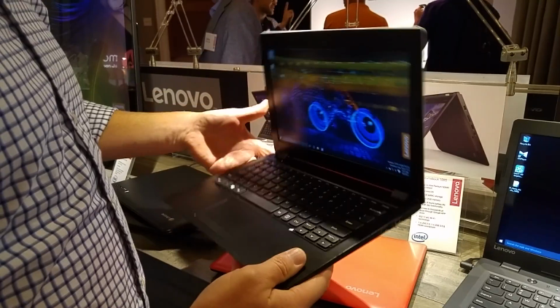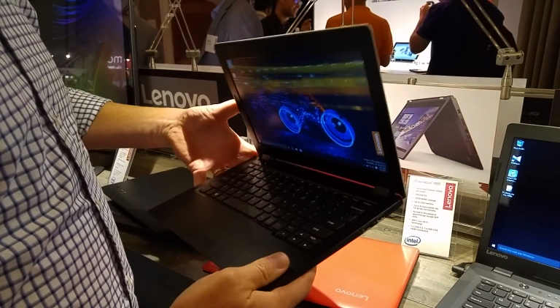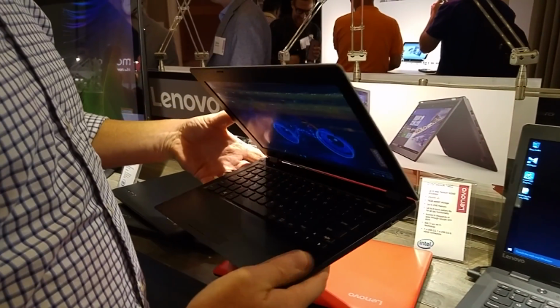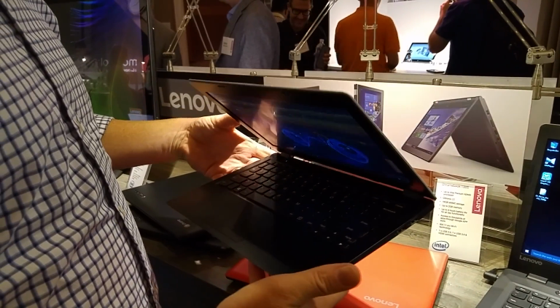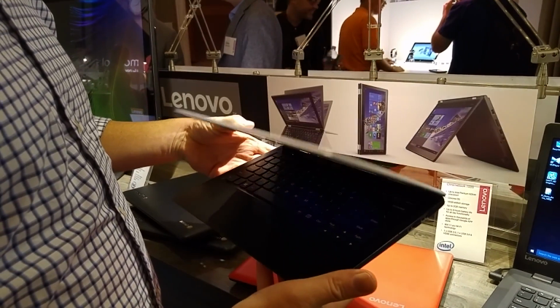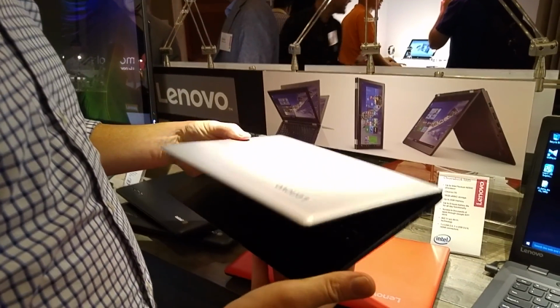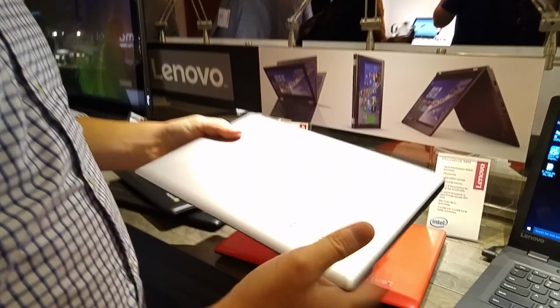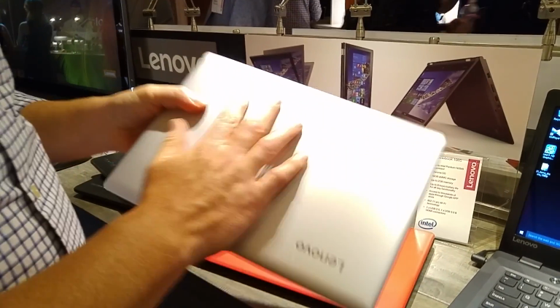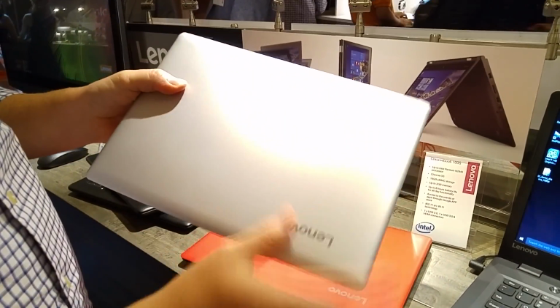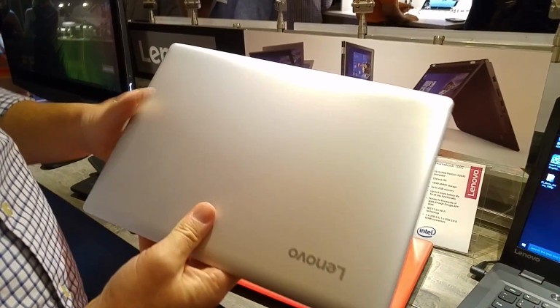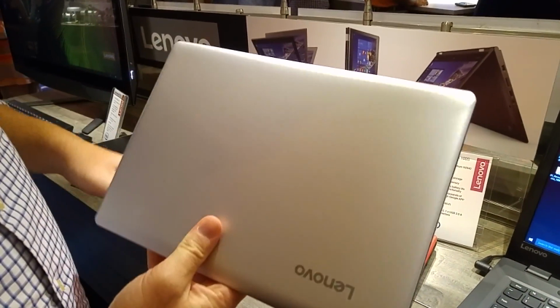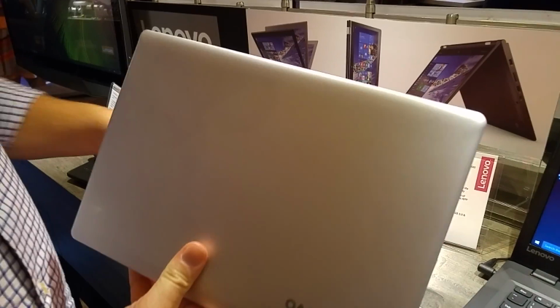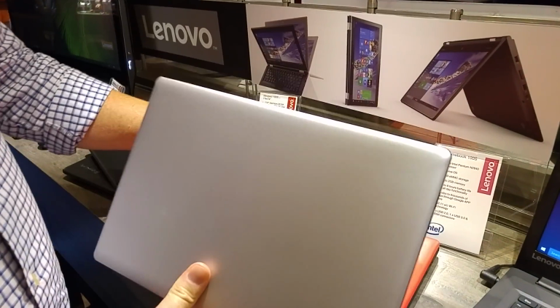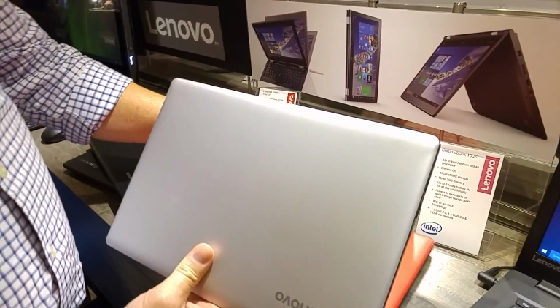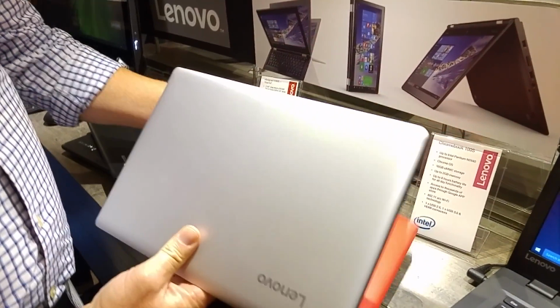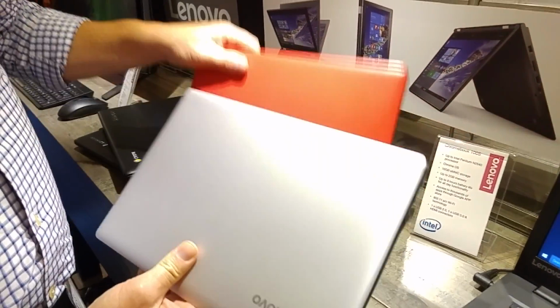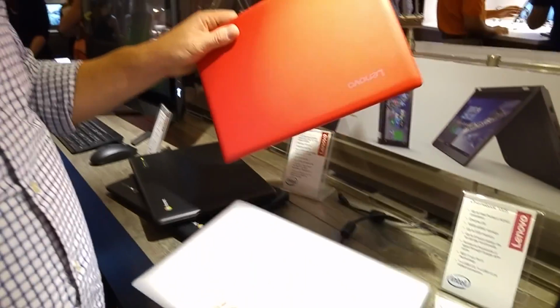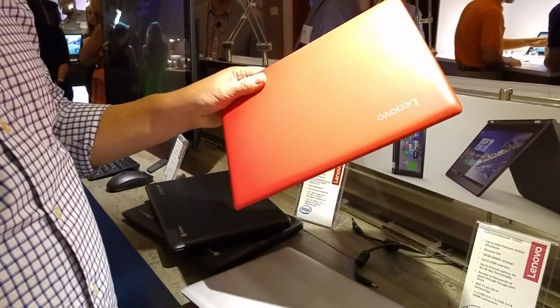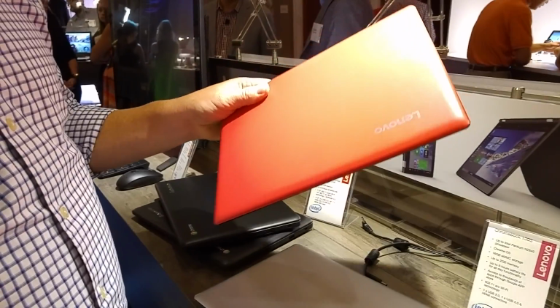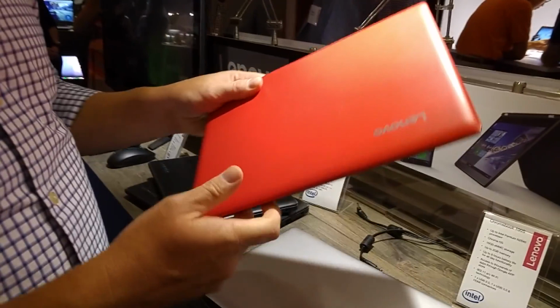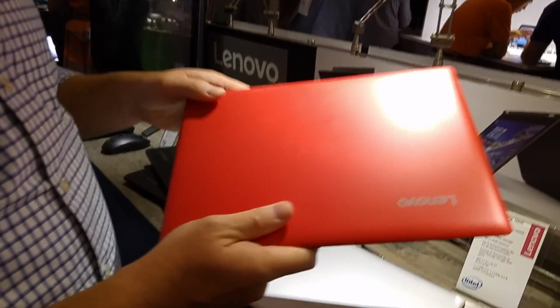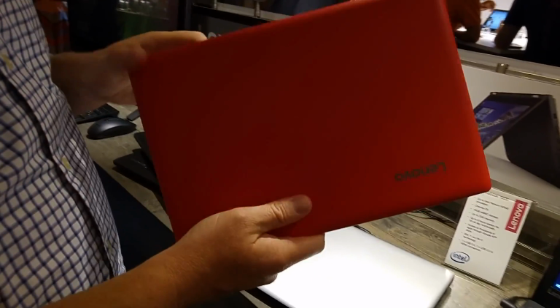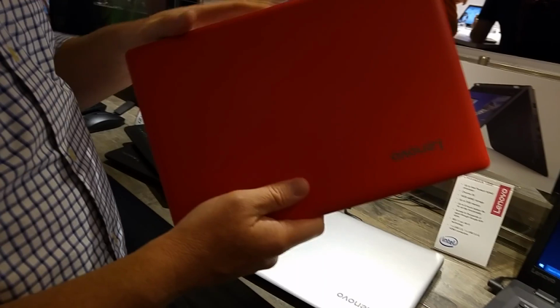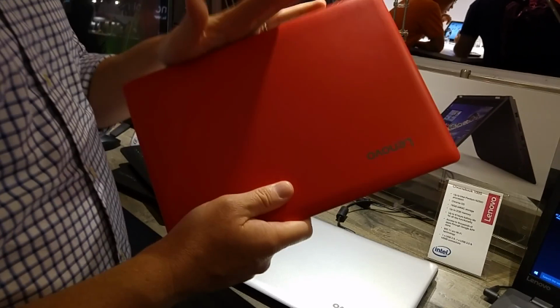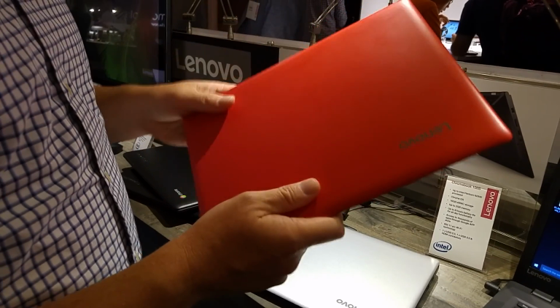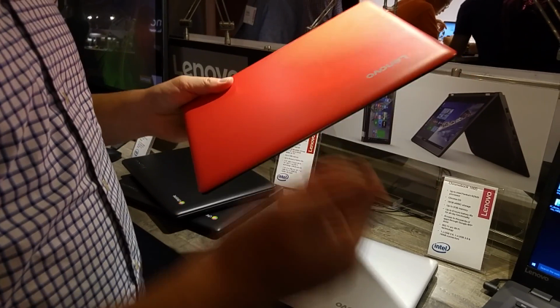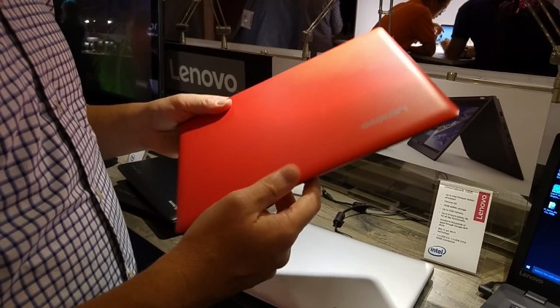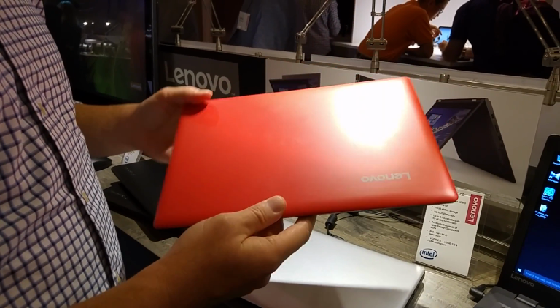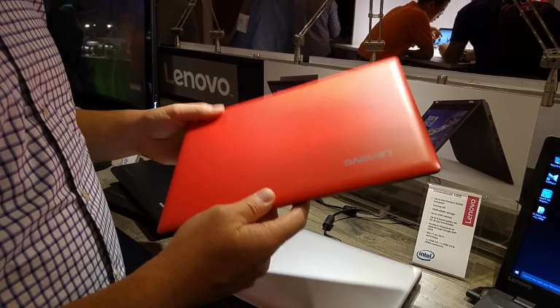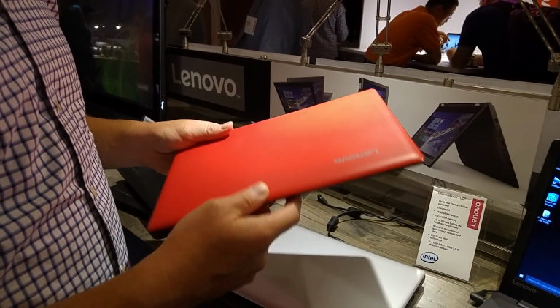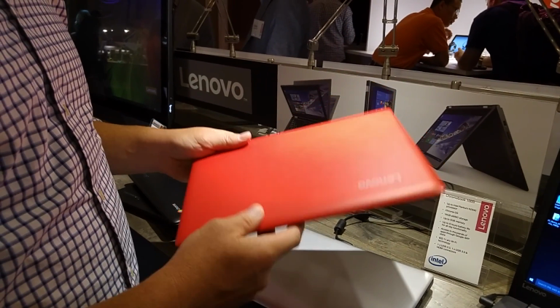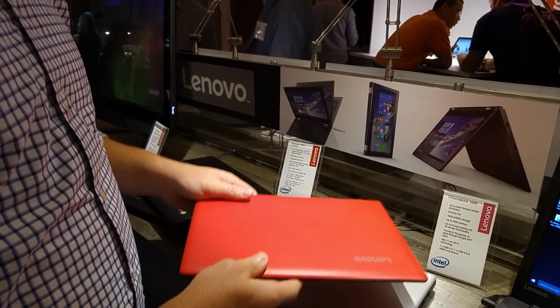One of the cool things on this is the color options. I'm highlighting the silver color here, but we will actually have this in a red — a very bright red — as well as blue and white. All available in October.